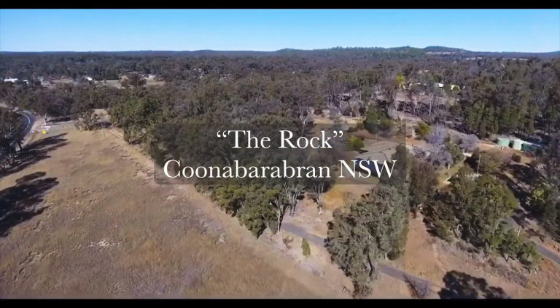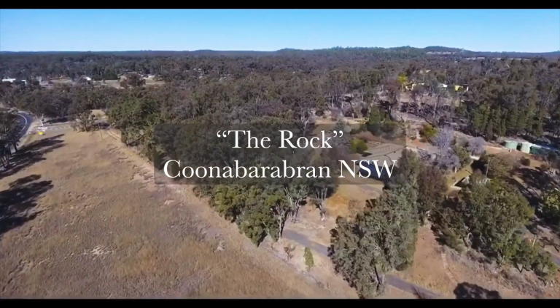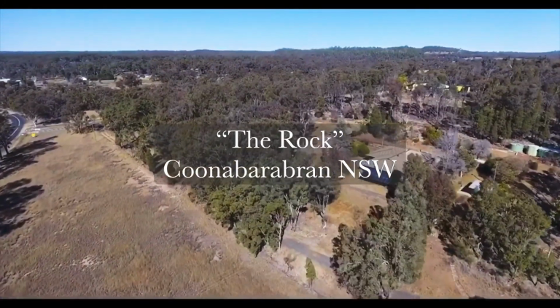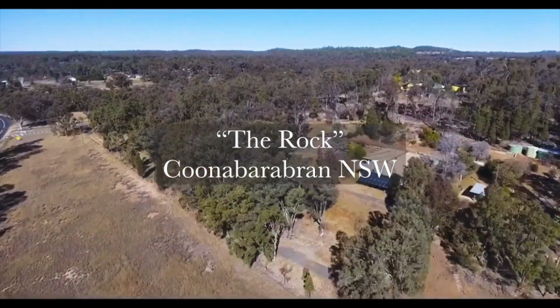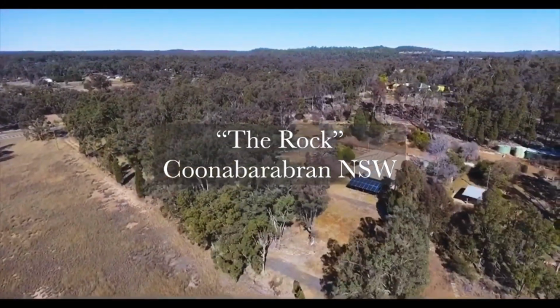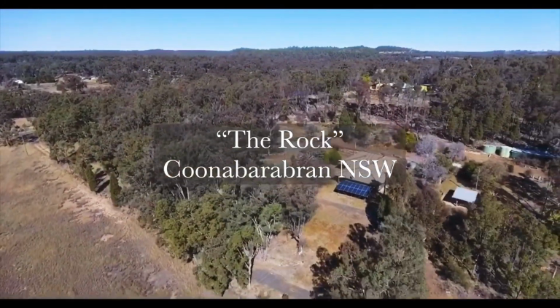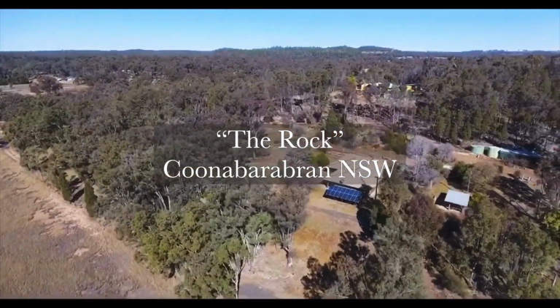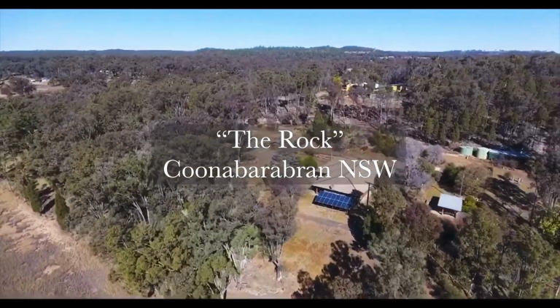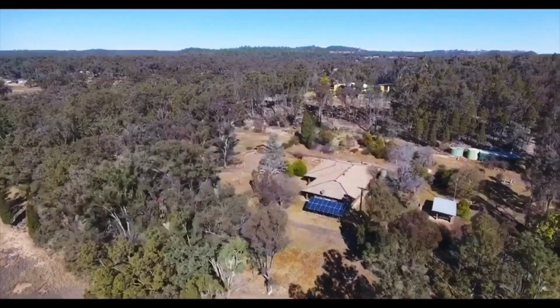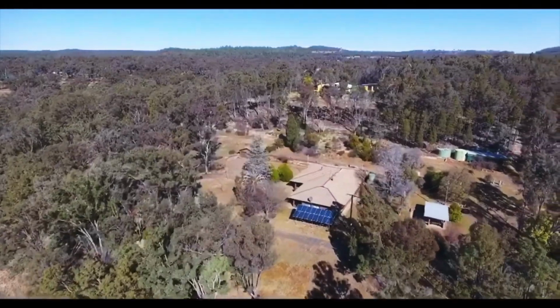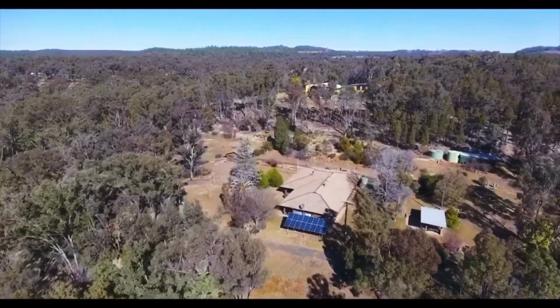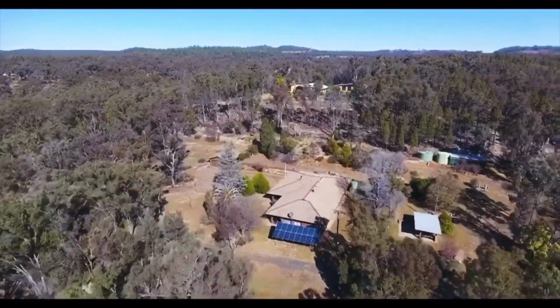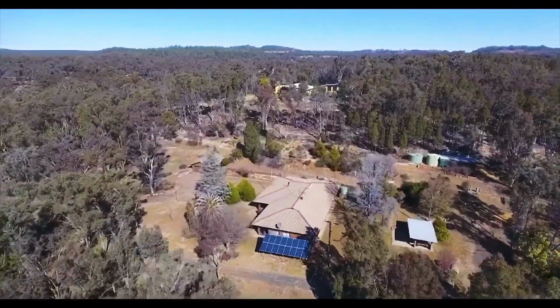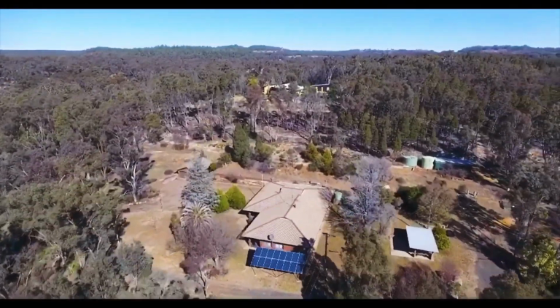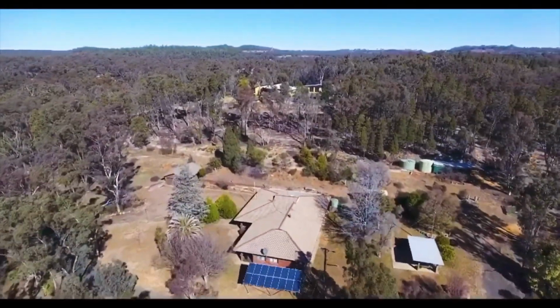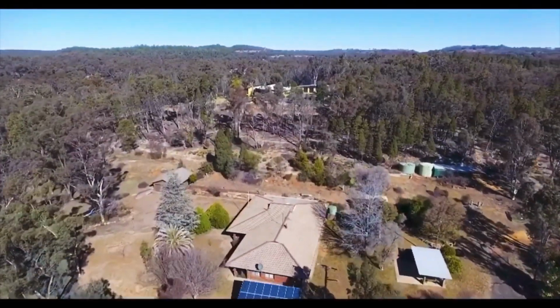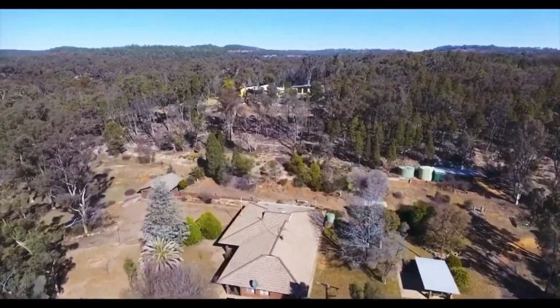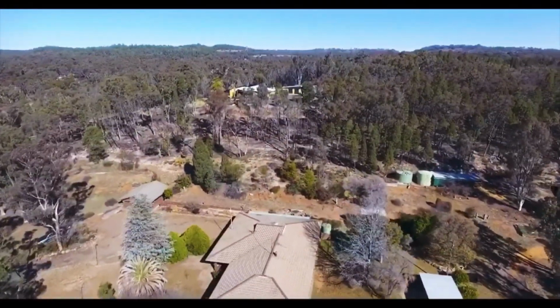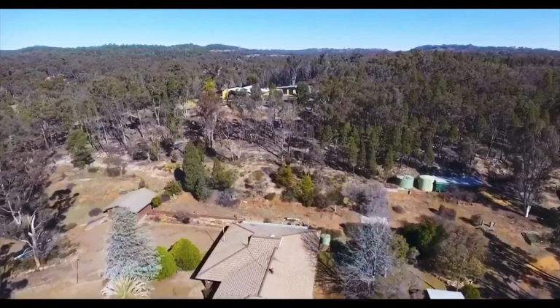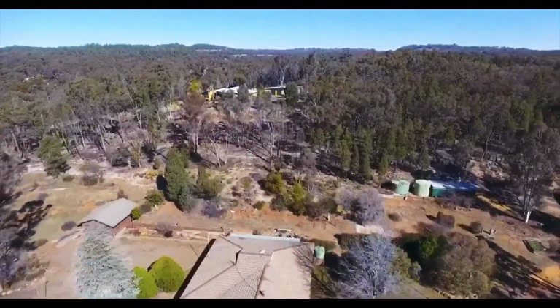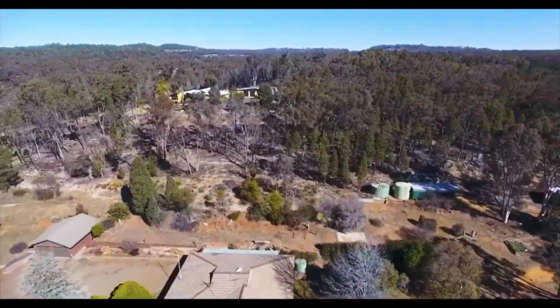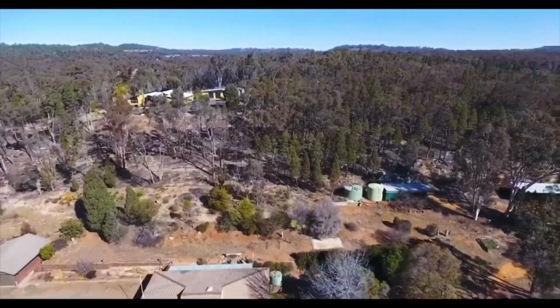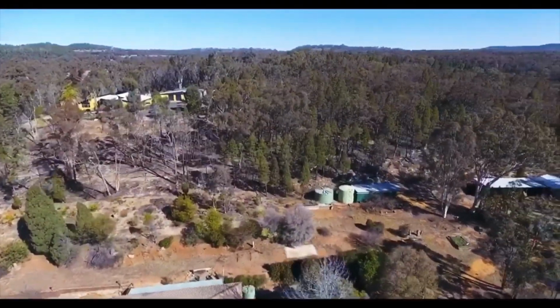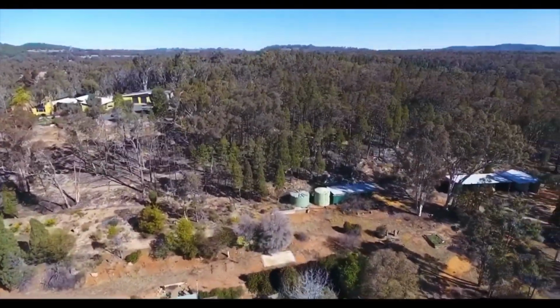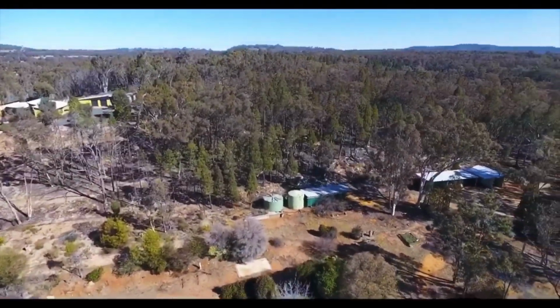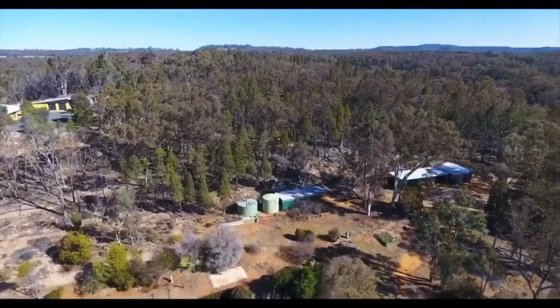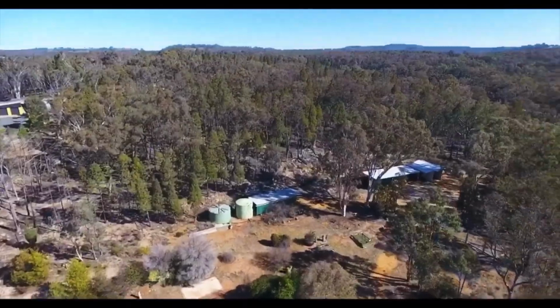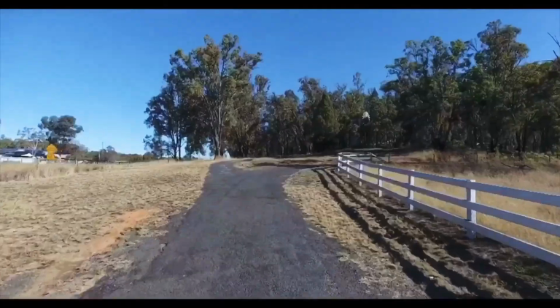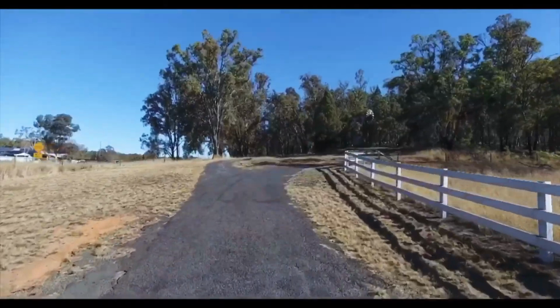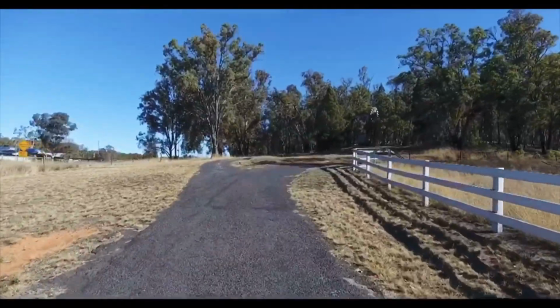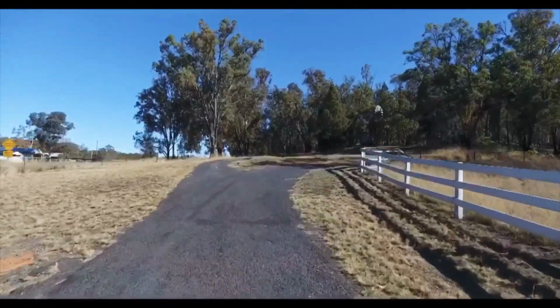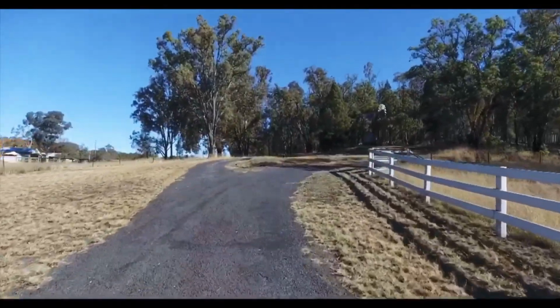Are you looking for acreage with a house, sheds and water? This little block of 4.06 hectares or 10 acres could be ideal for you.